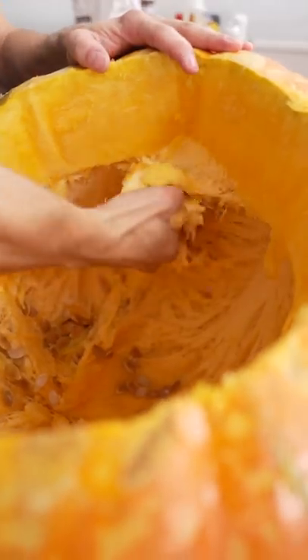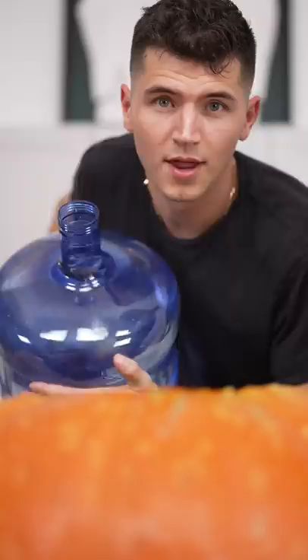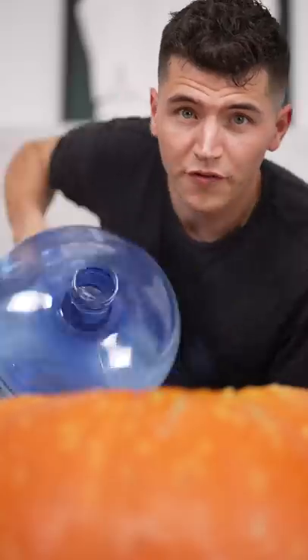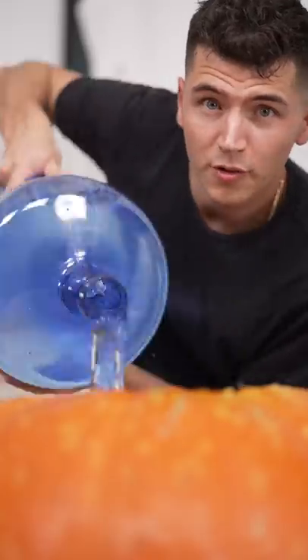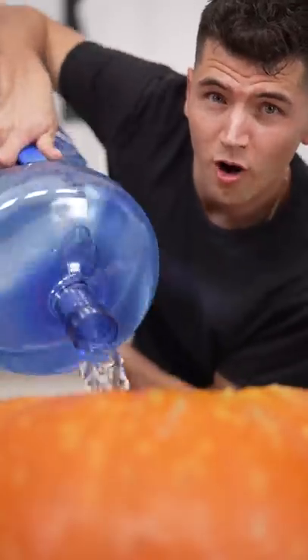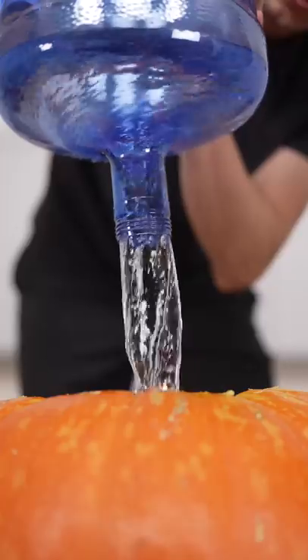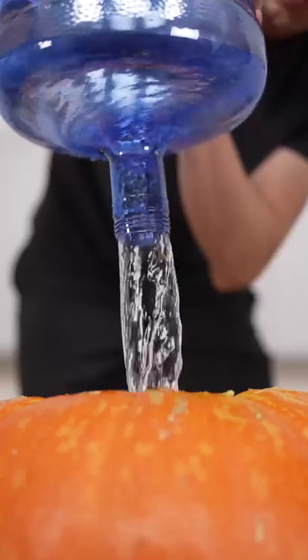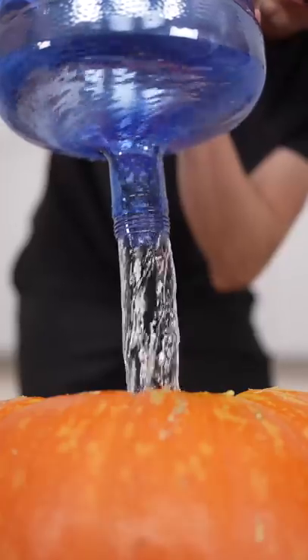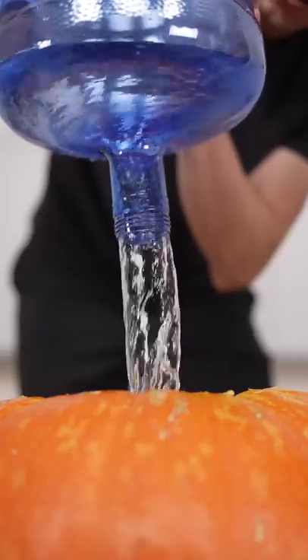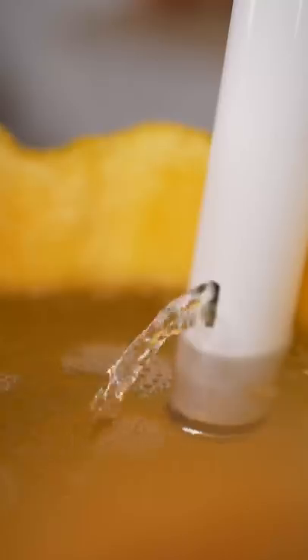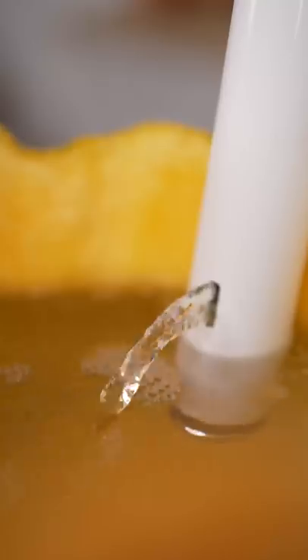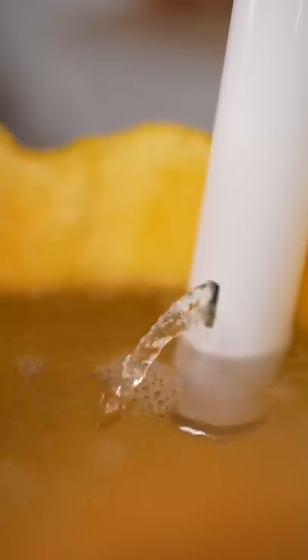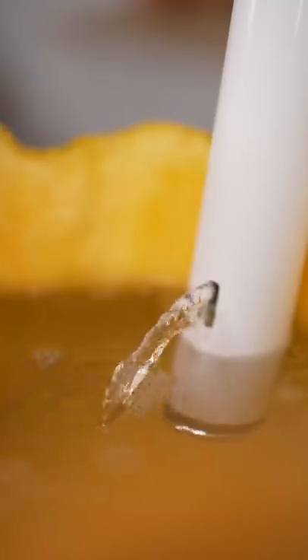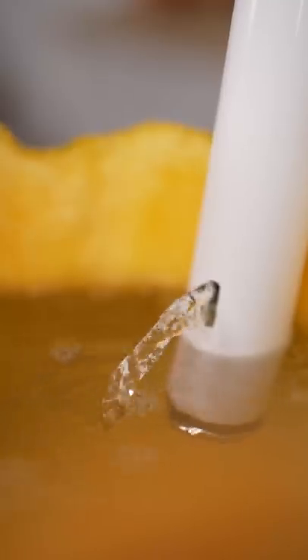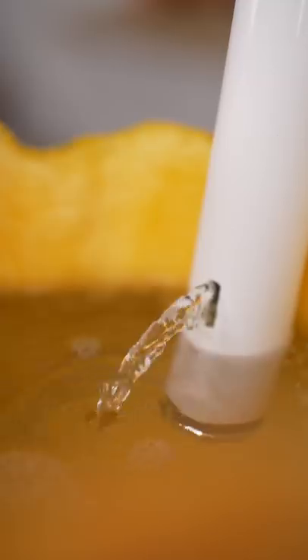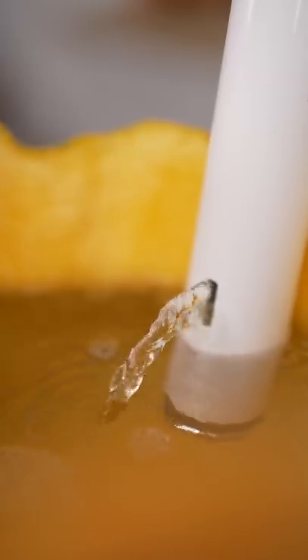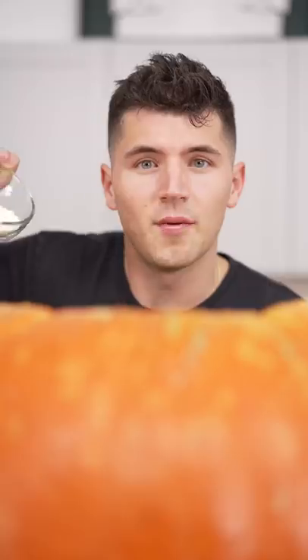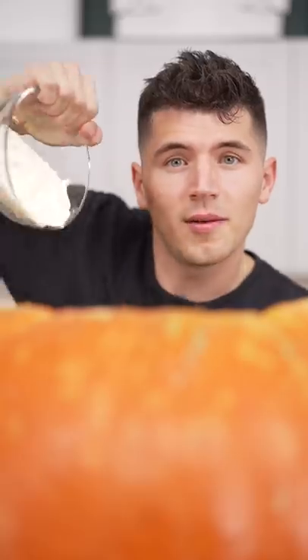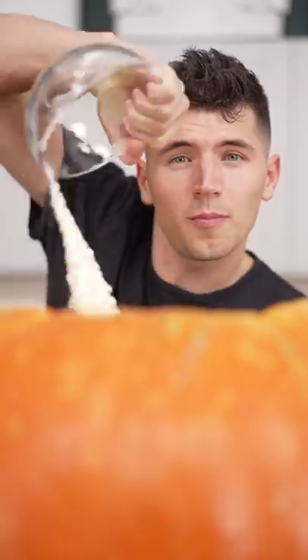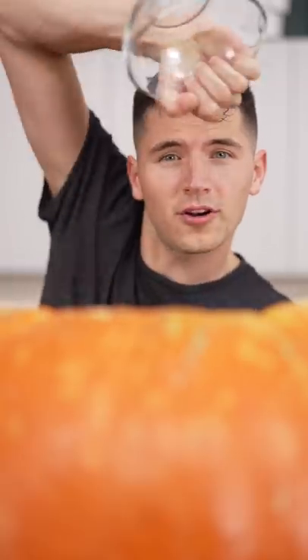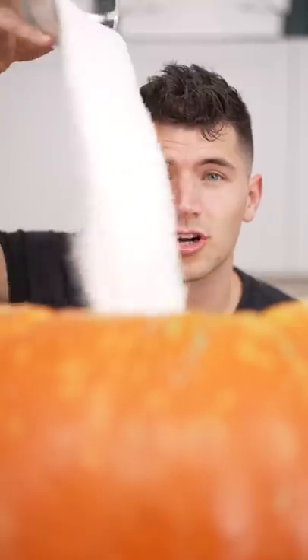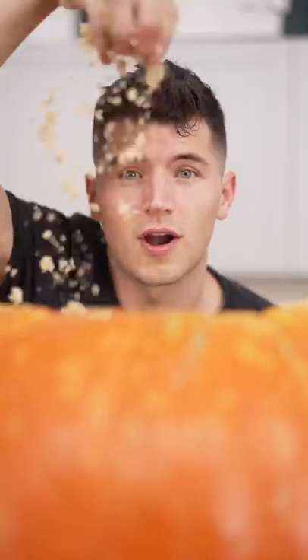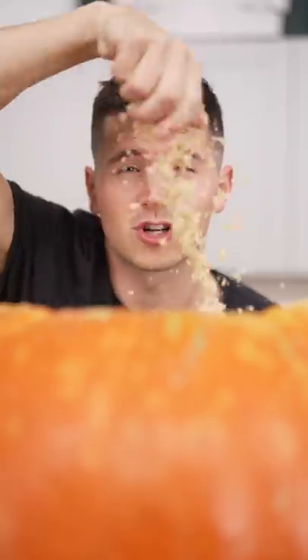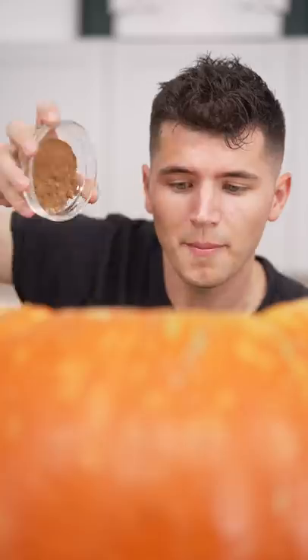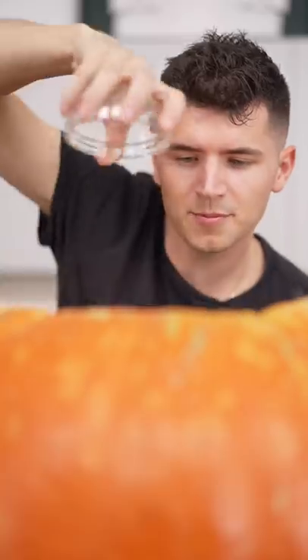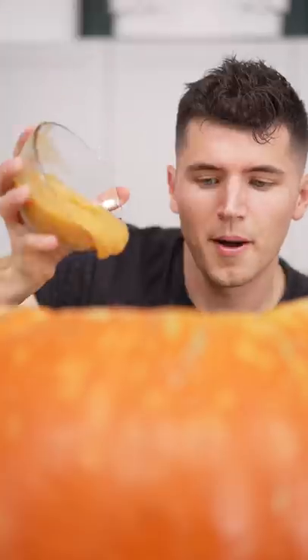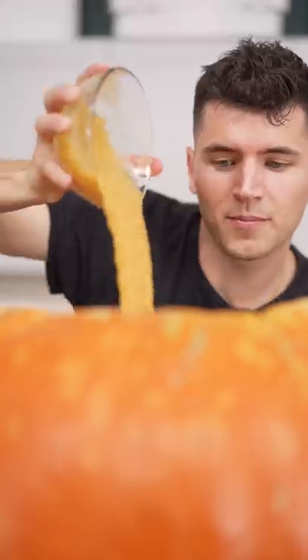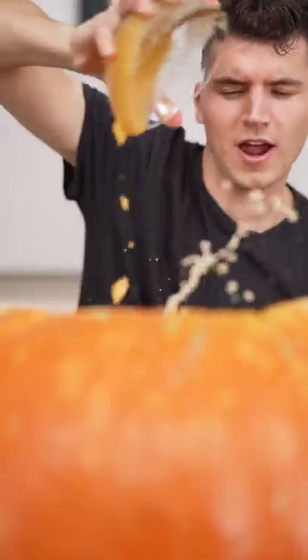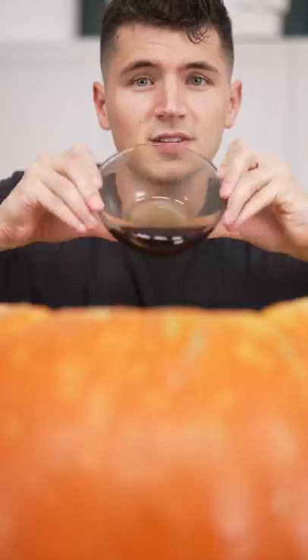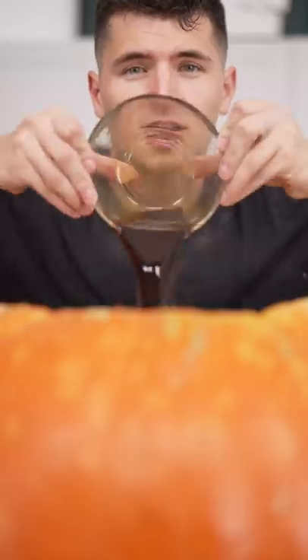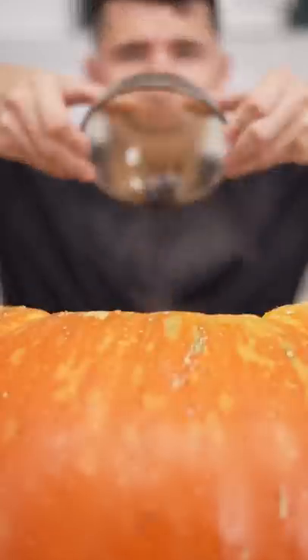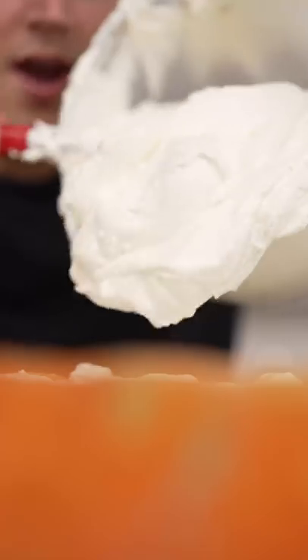We'll fill it with water — look at that perfect stream. Now we'll heat our water to 200 degrees Fahrenheit. Then we'll add milk powder, sugar, brown sugar, pumpkin spice, pumpkin puree, and some hot coffee.